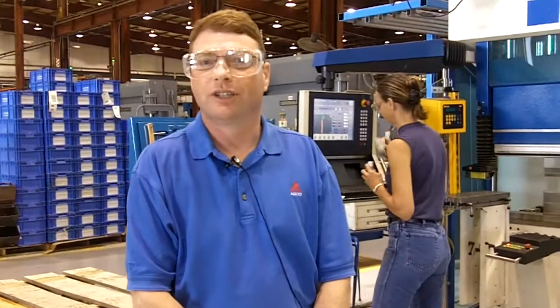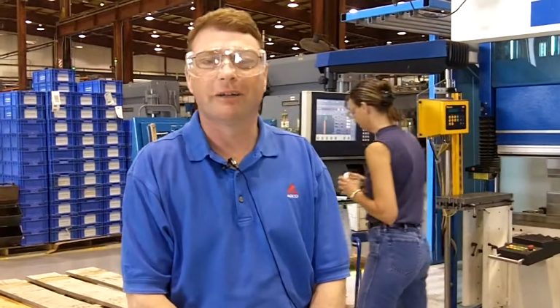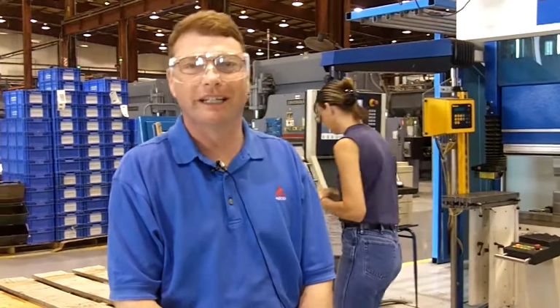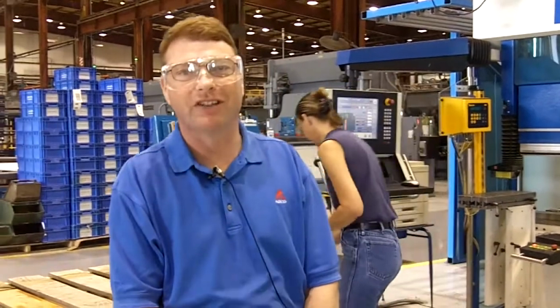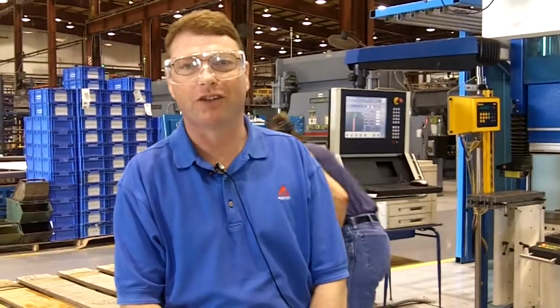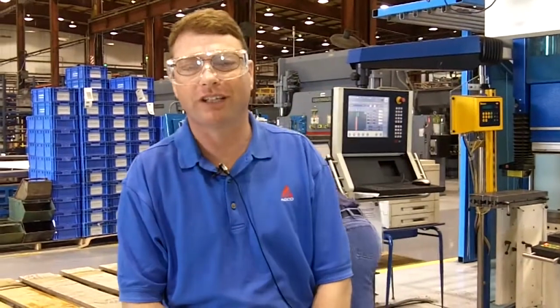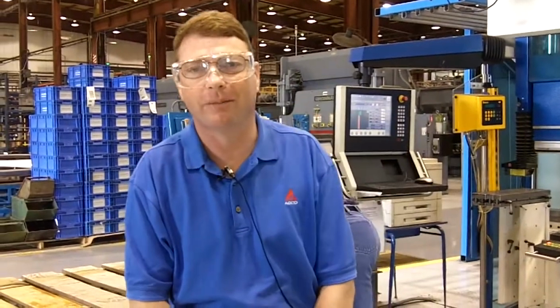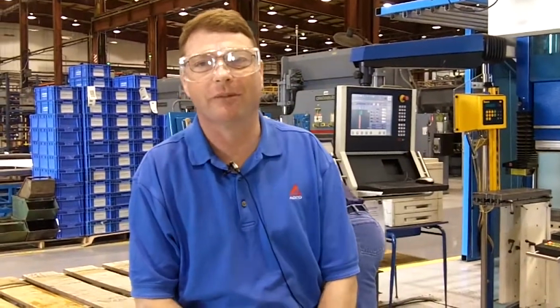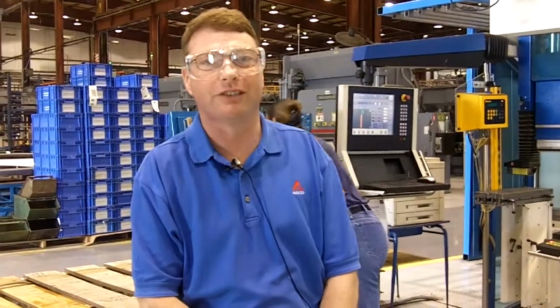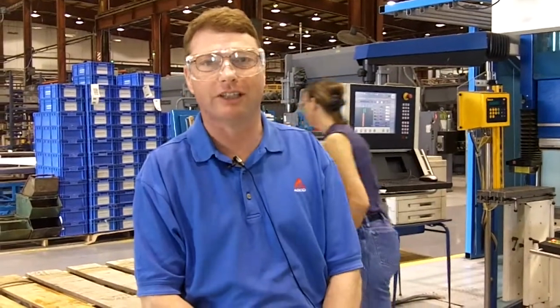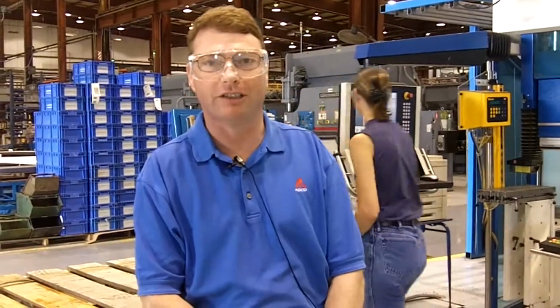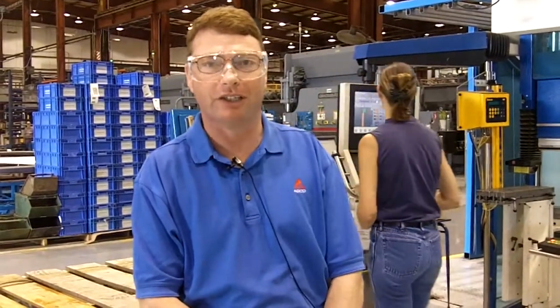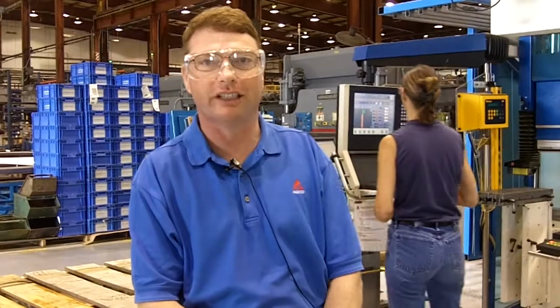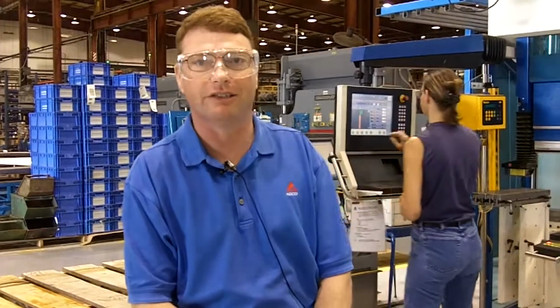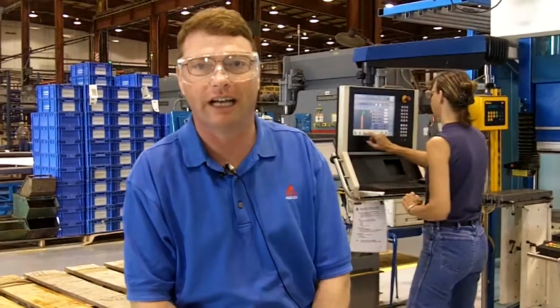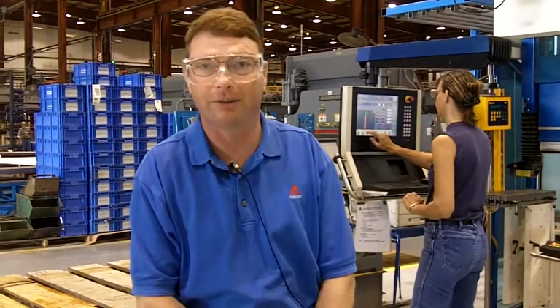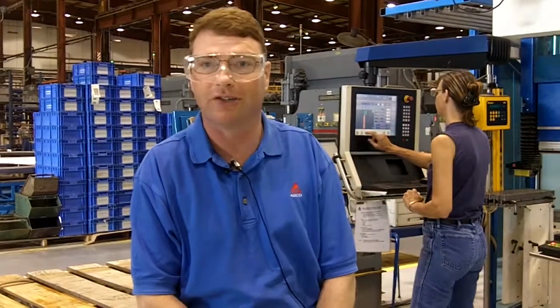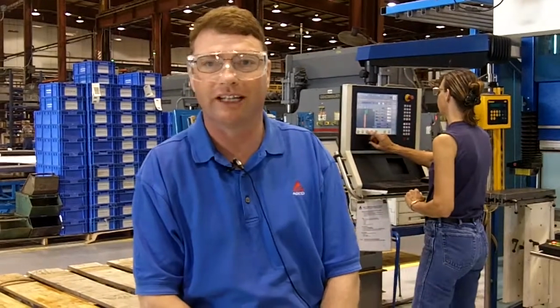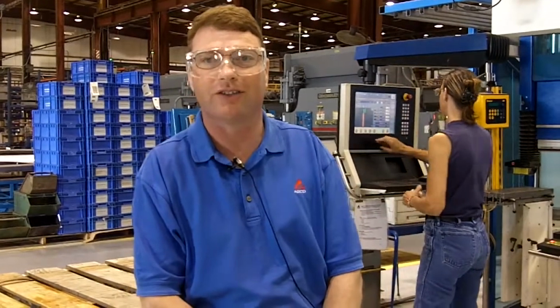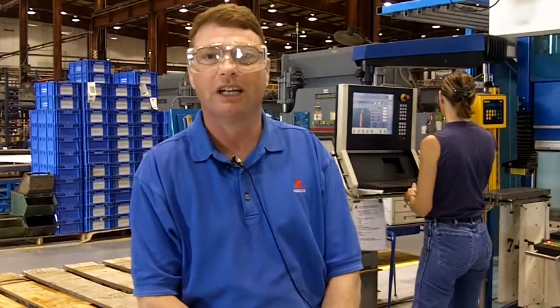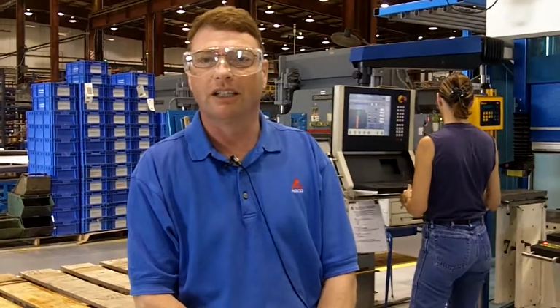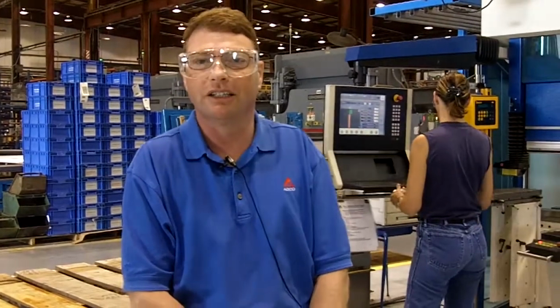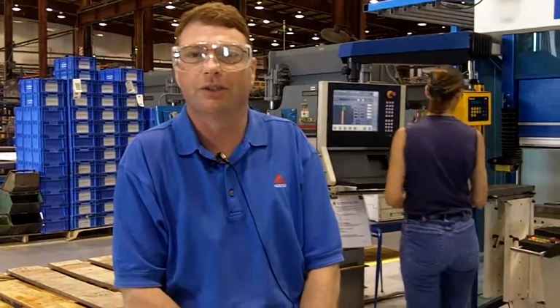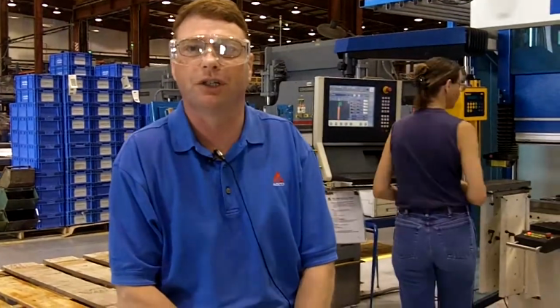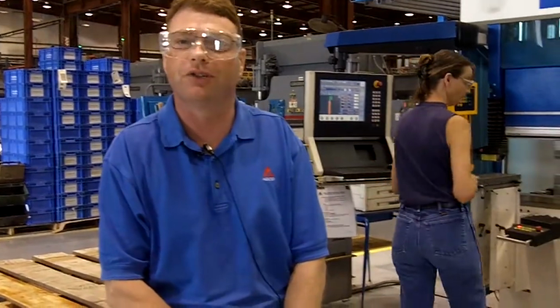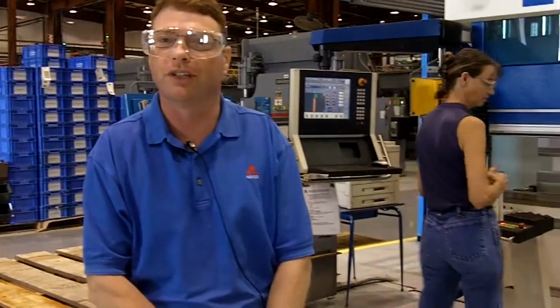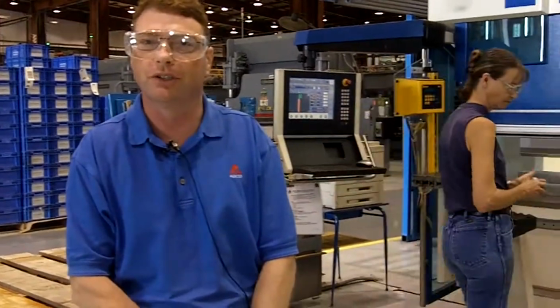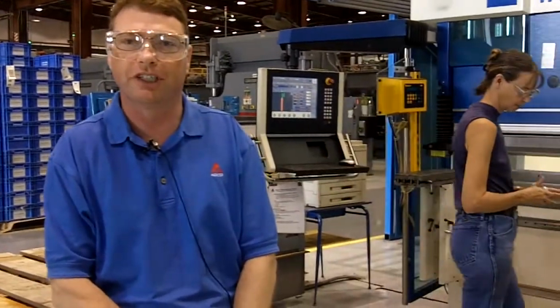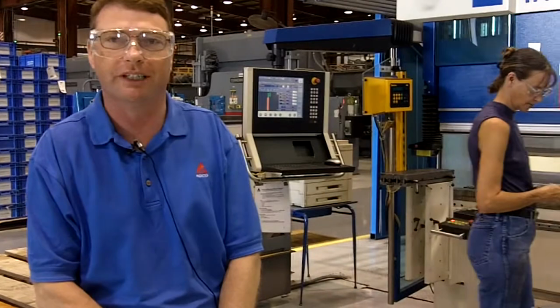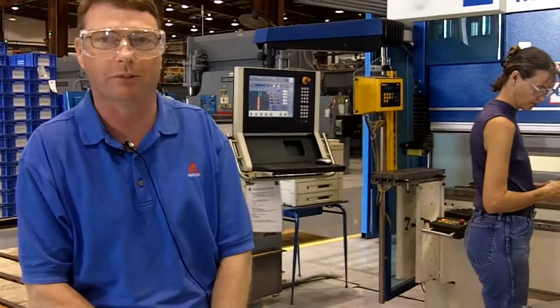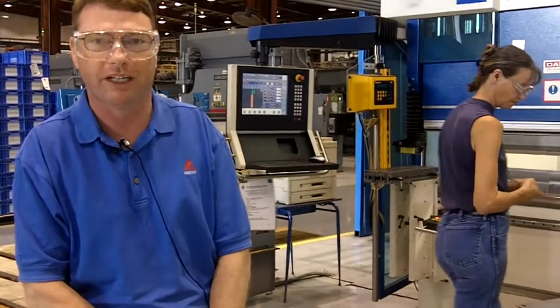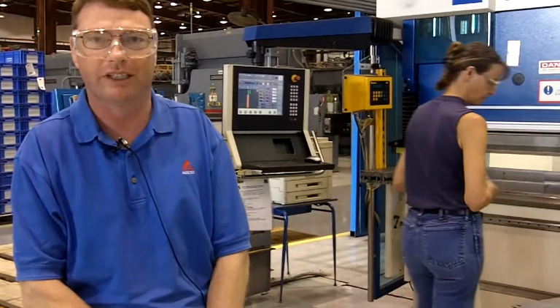Hi, my name is Glen Suffolk. I'm the Manufacturing Engineering Manager here at ADCO in Heston, Kansas, and I'd like to show you some of the new machinery and equipment we have here.